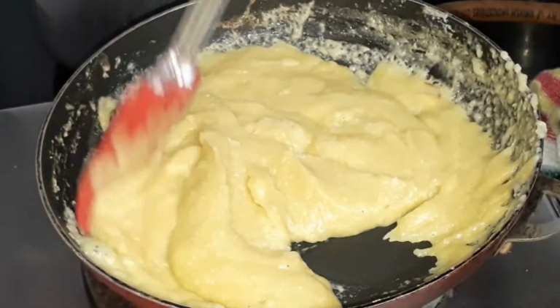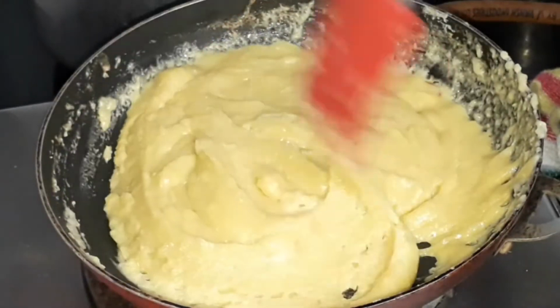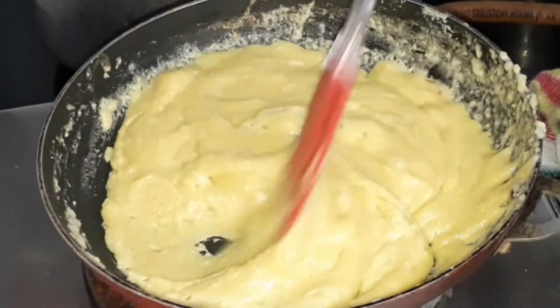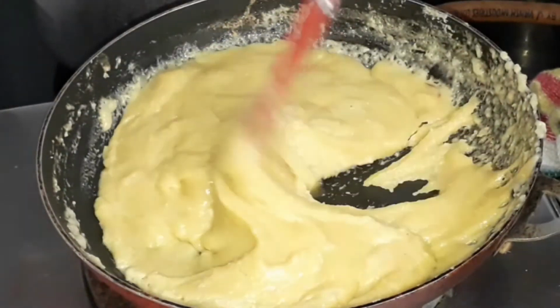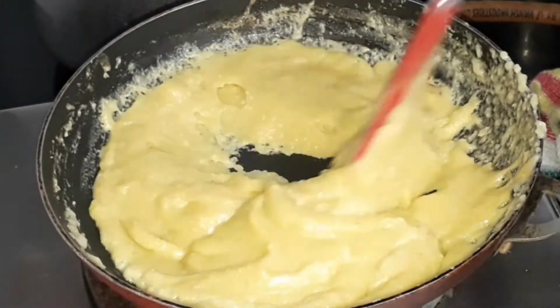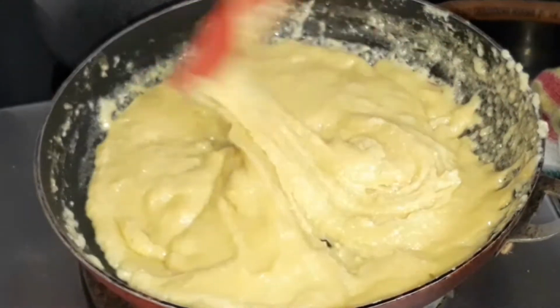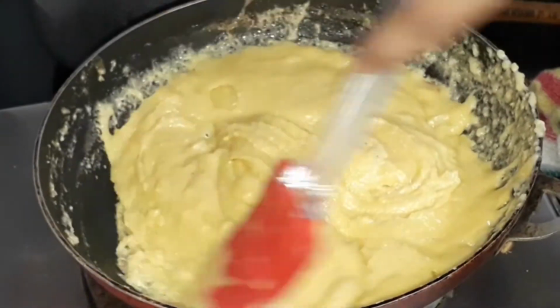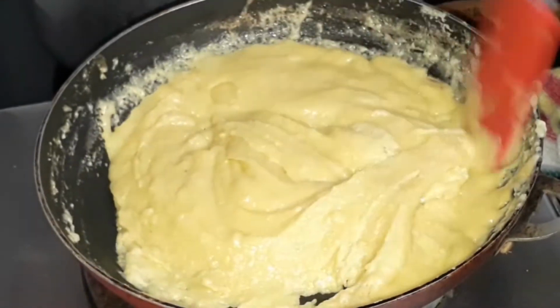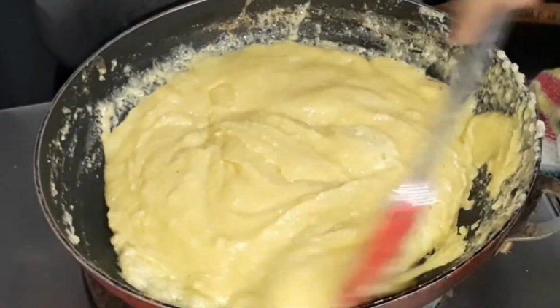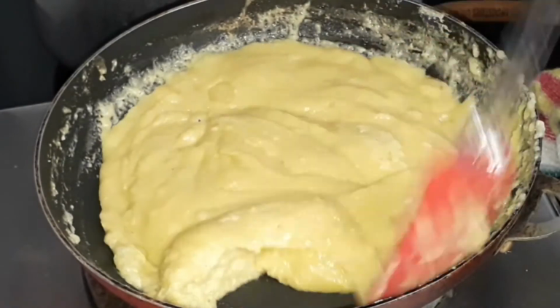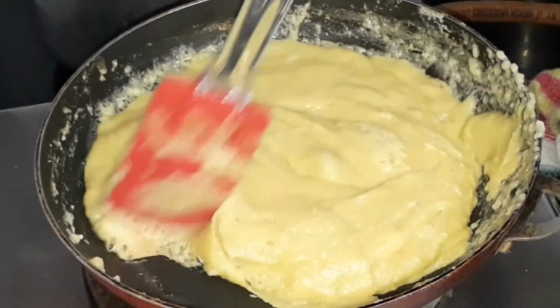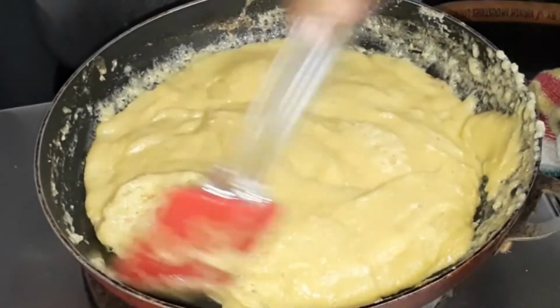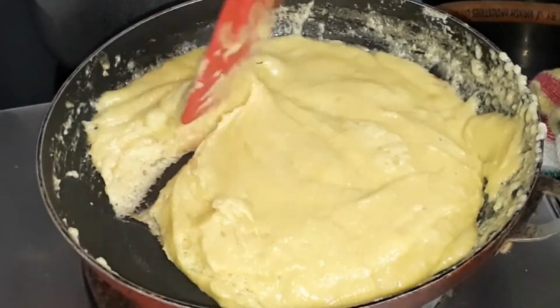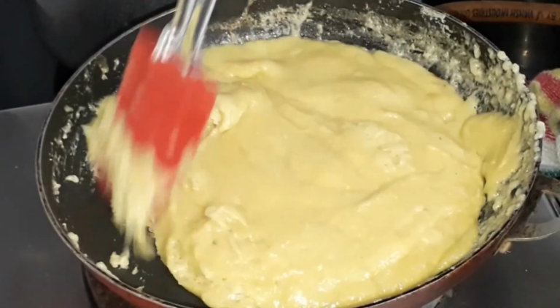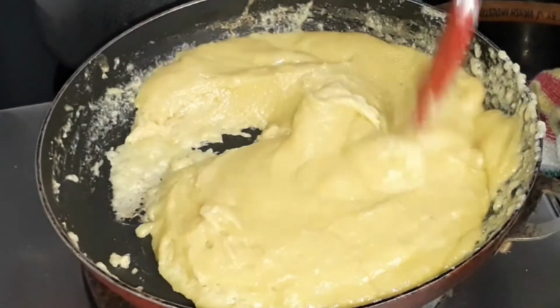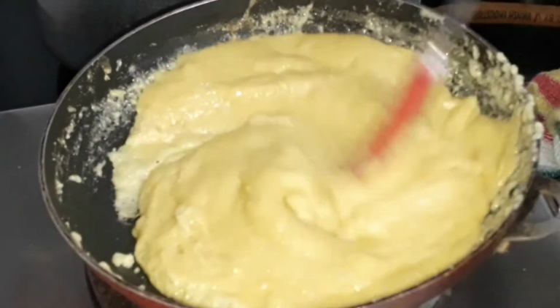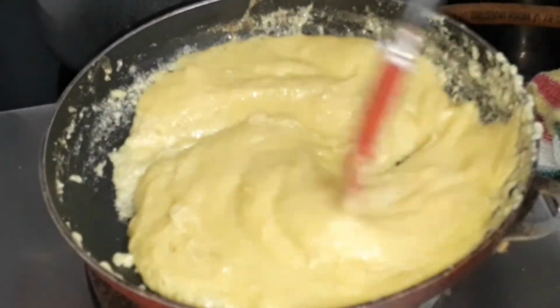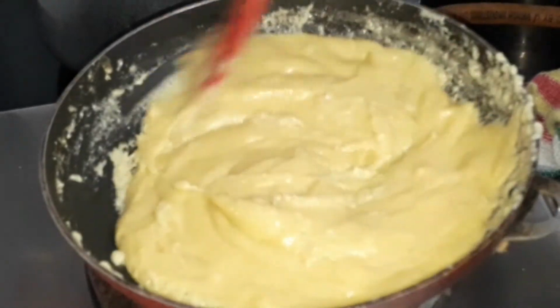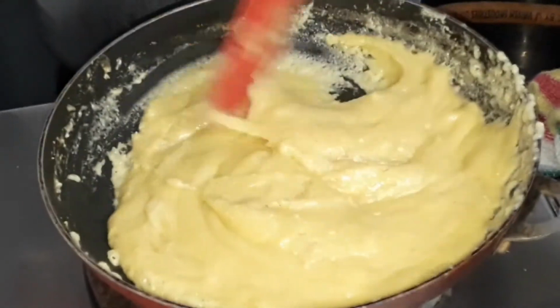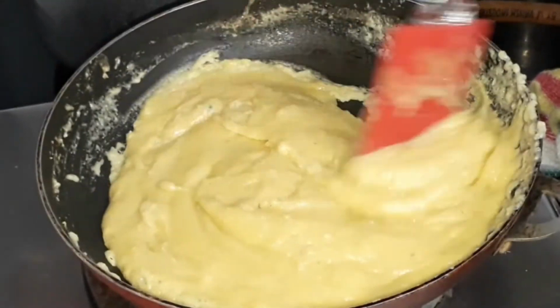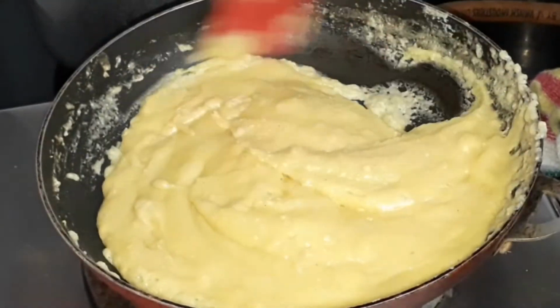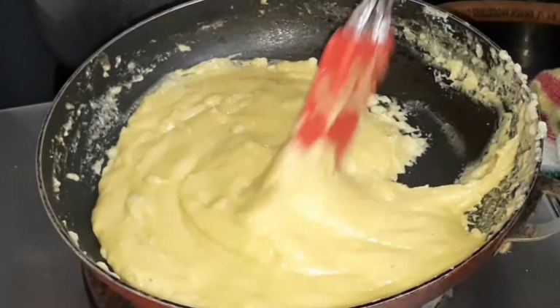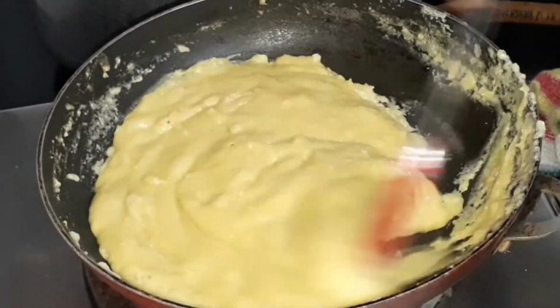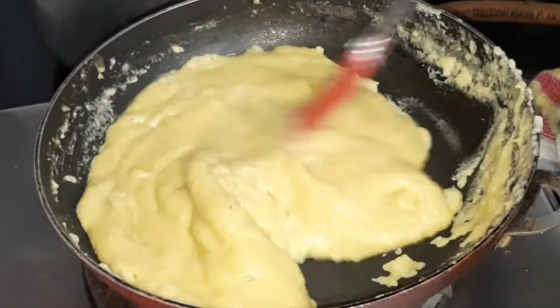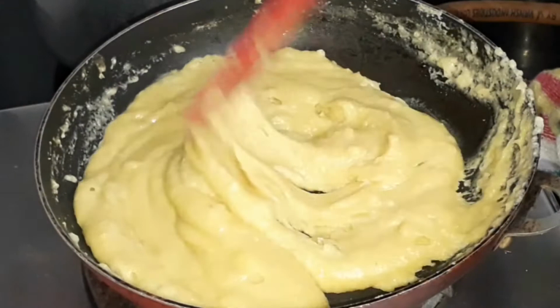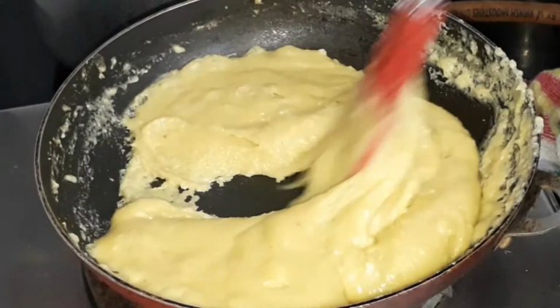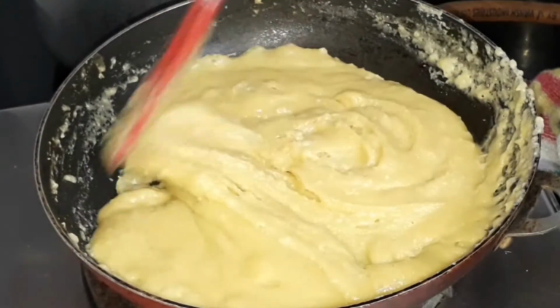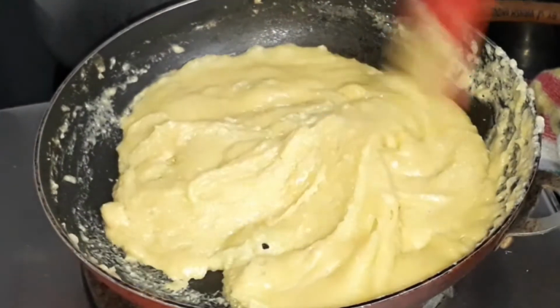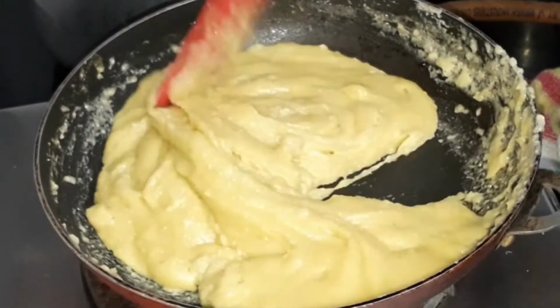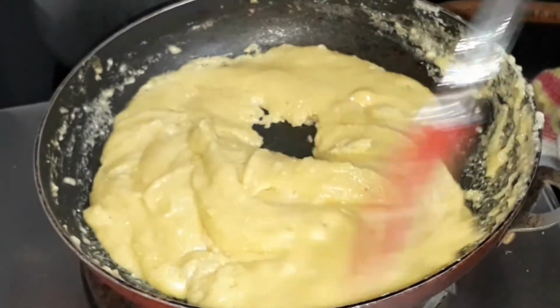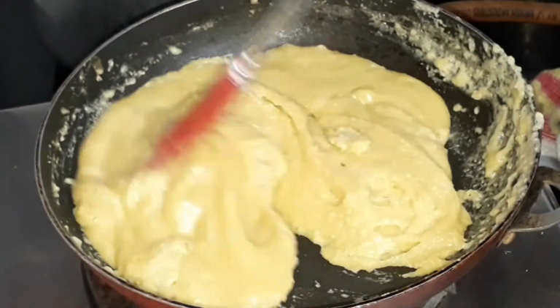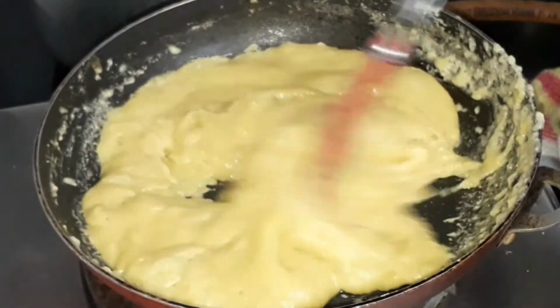Now look at the consistency — it has started to leave from the sides of the pan and it has started to thicken. It is very thick now, and at this consistency we can stop cooking it.